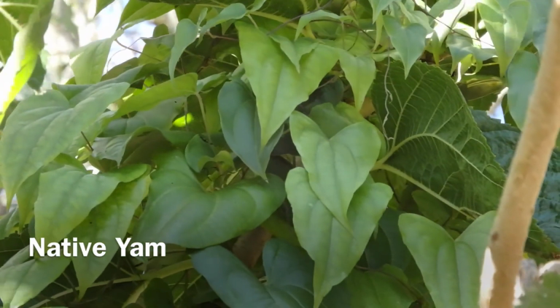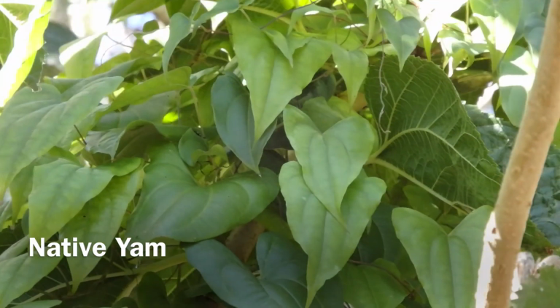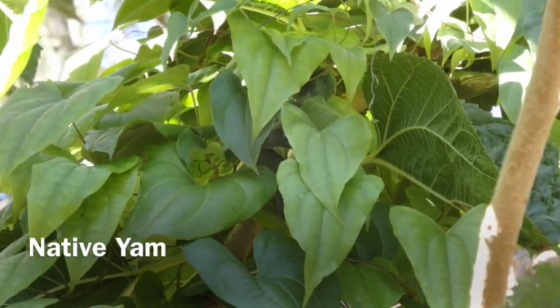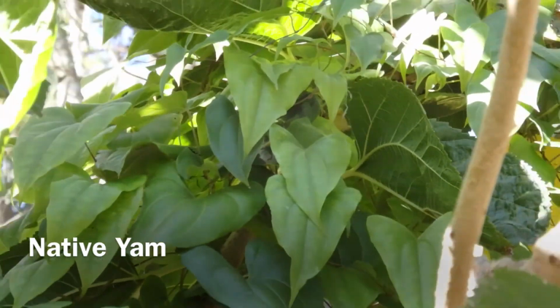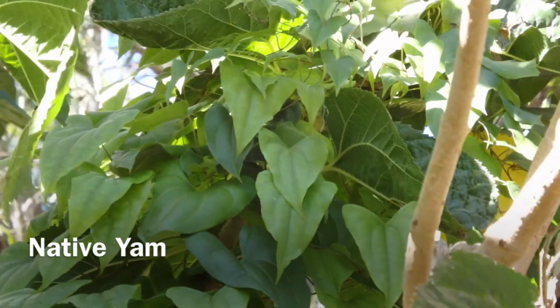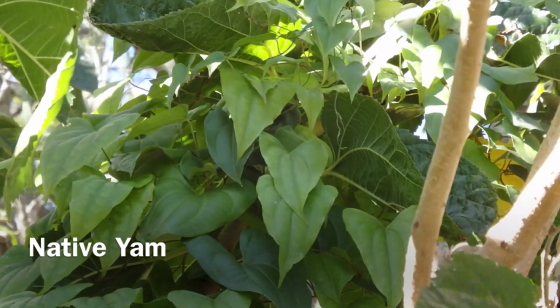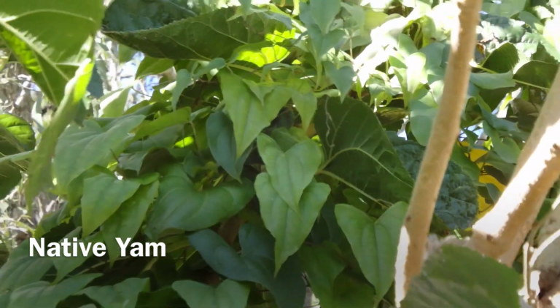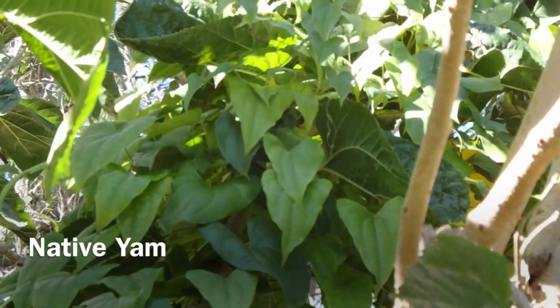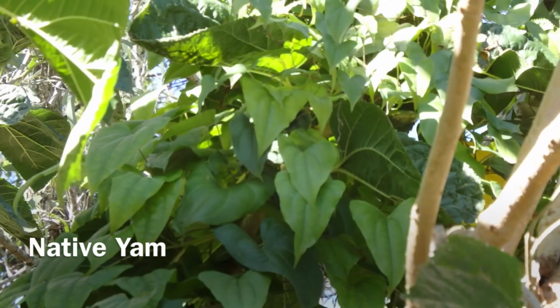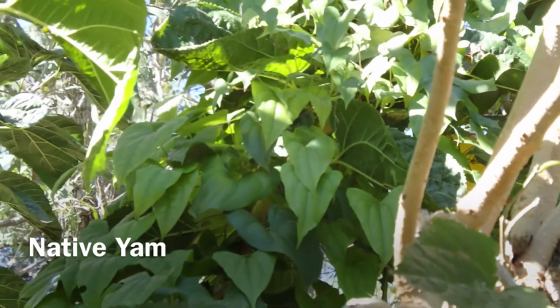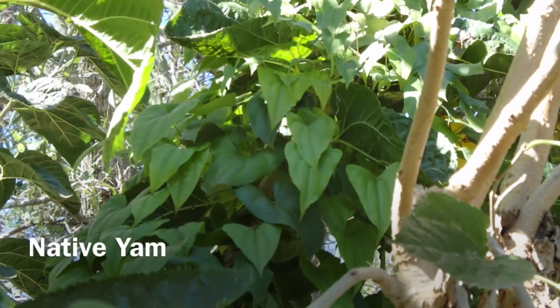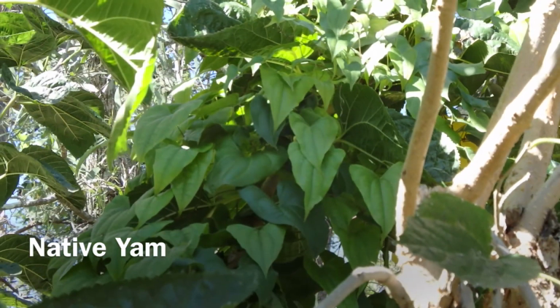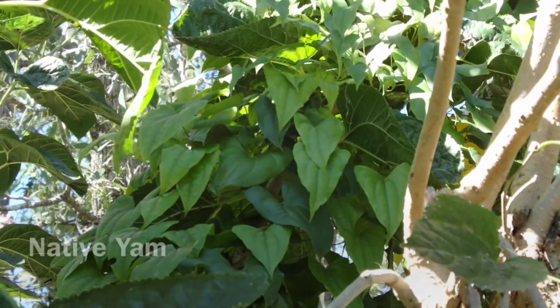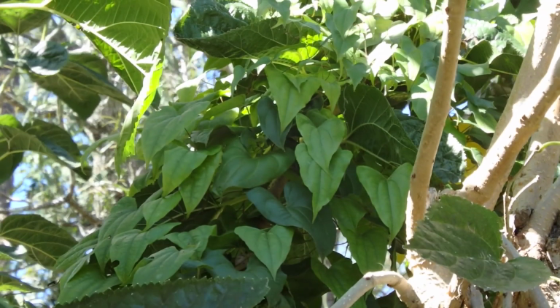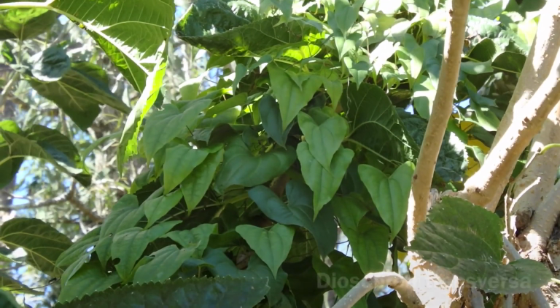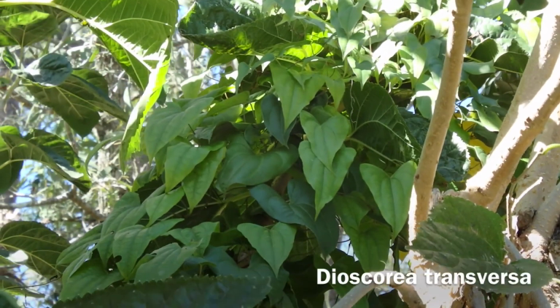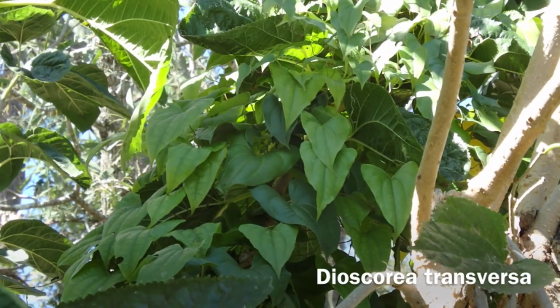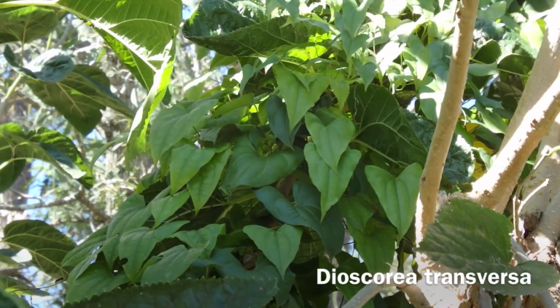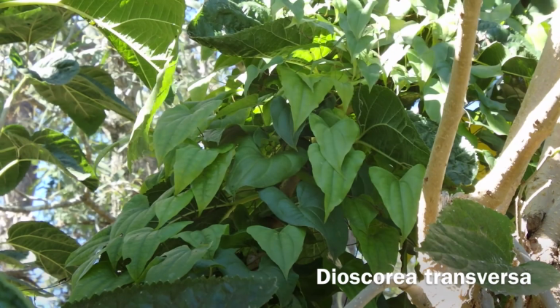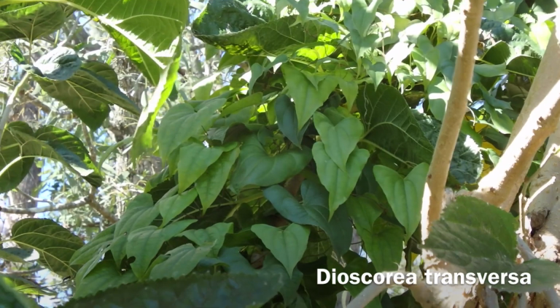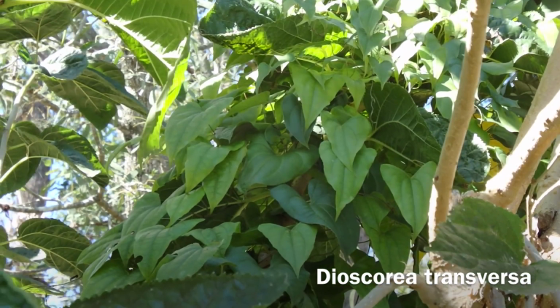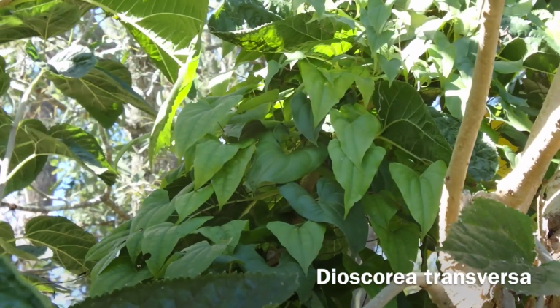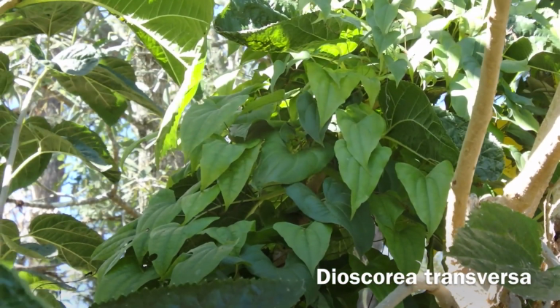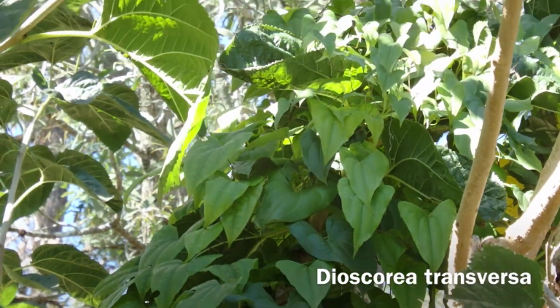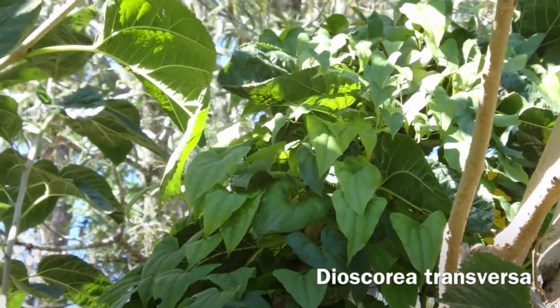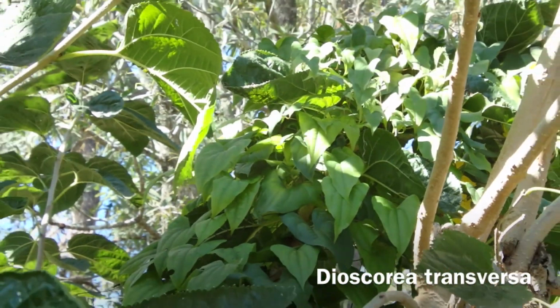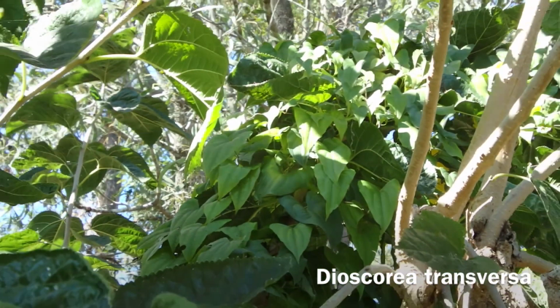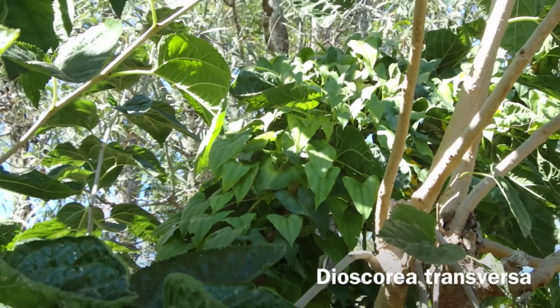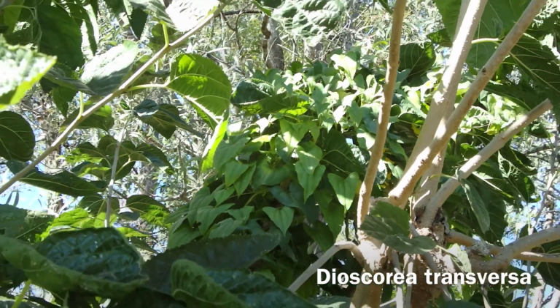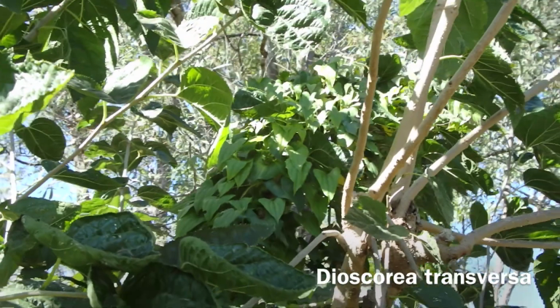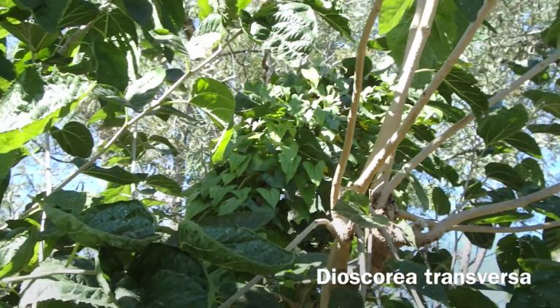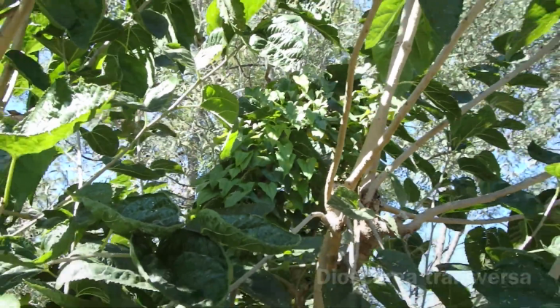This is the Australian native yam, also known as pencil yam. It's been growing in a pot and climbing the mulberry tree.